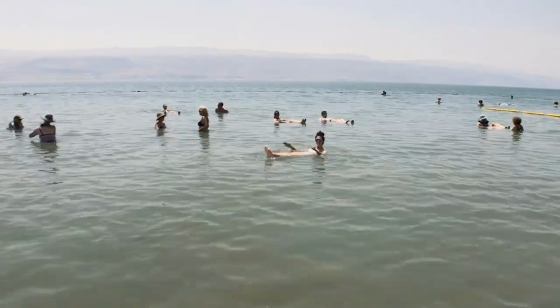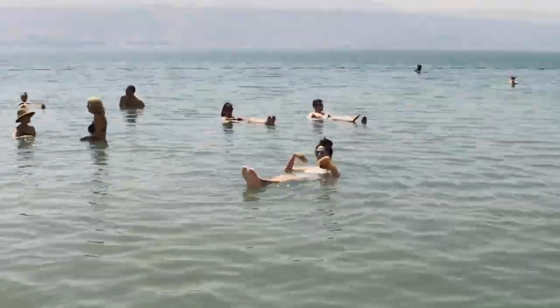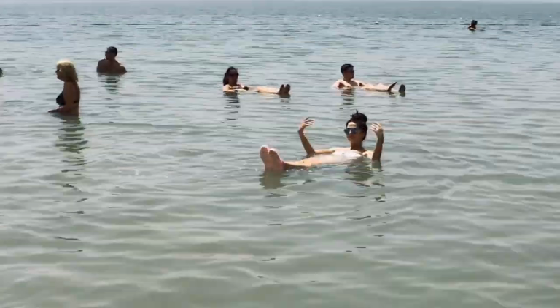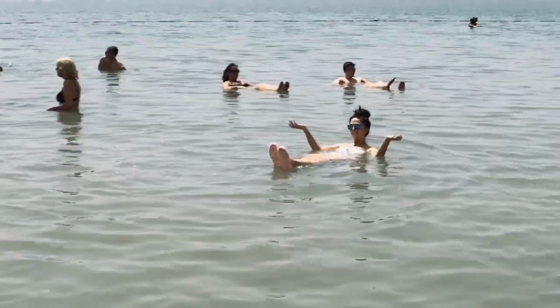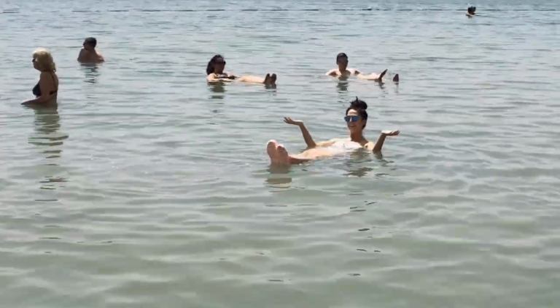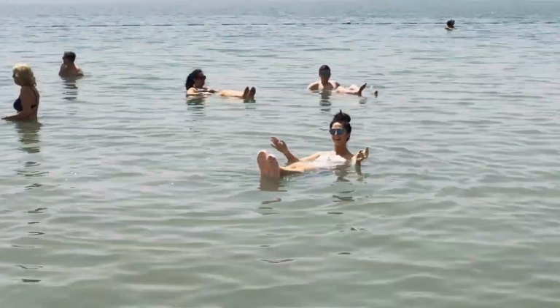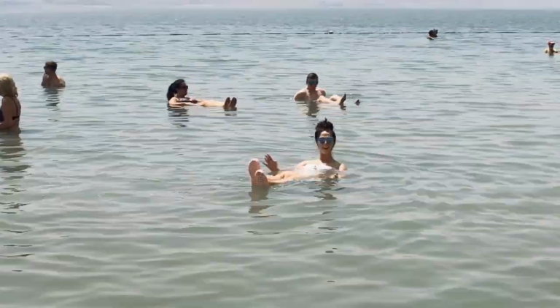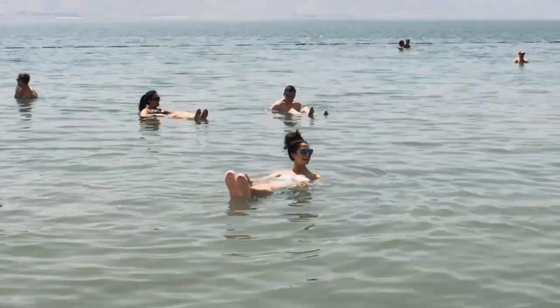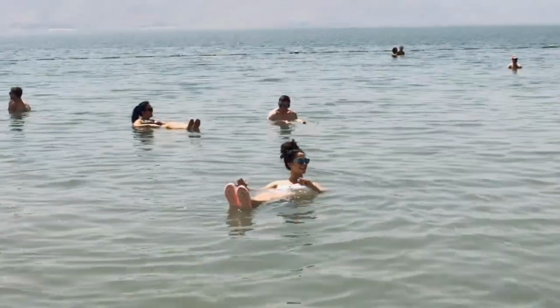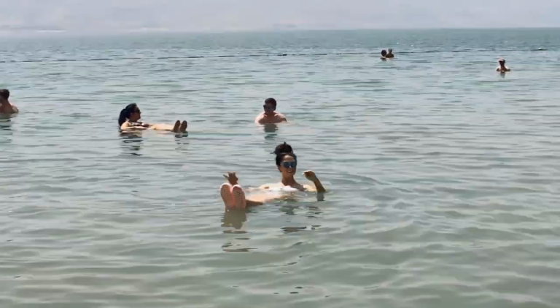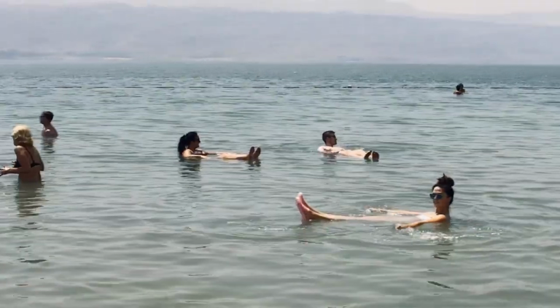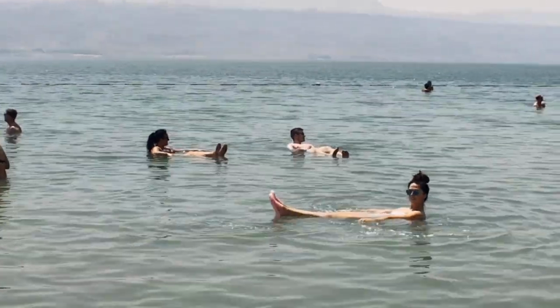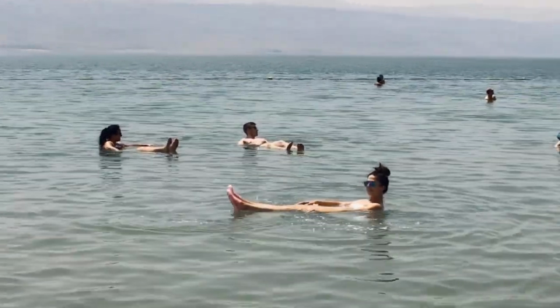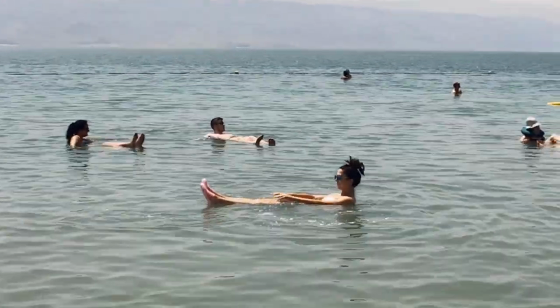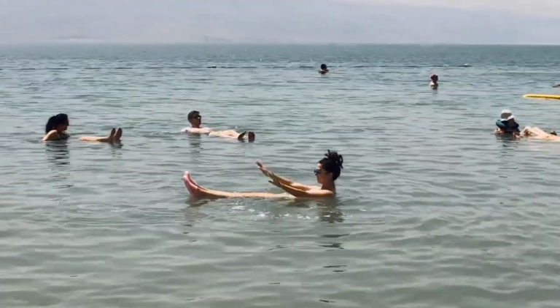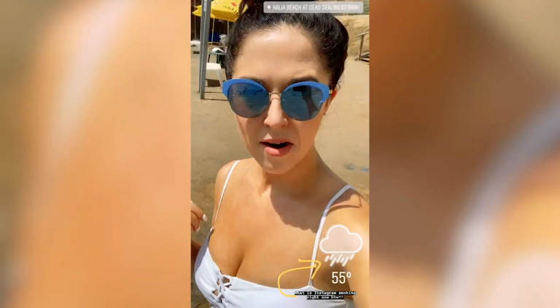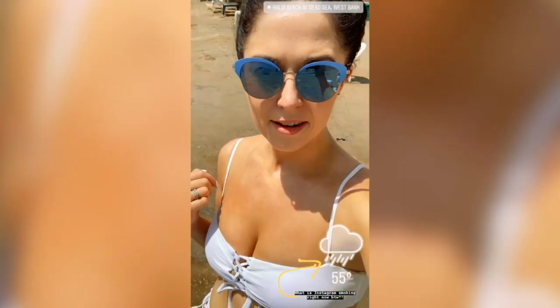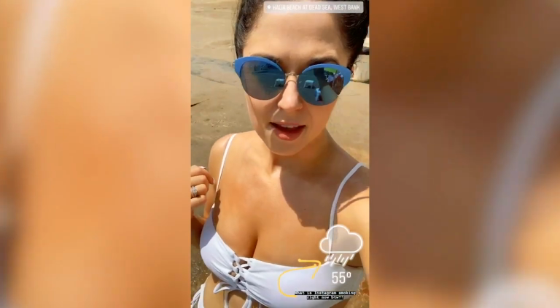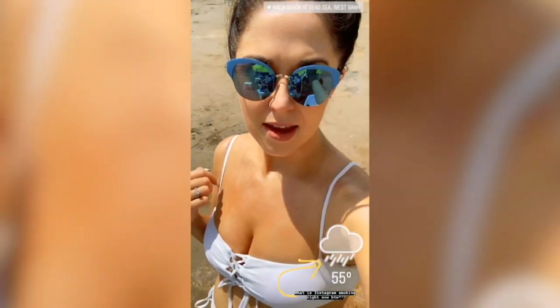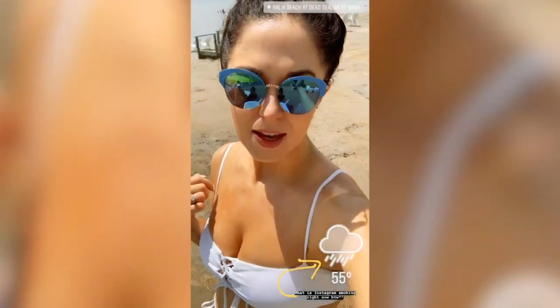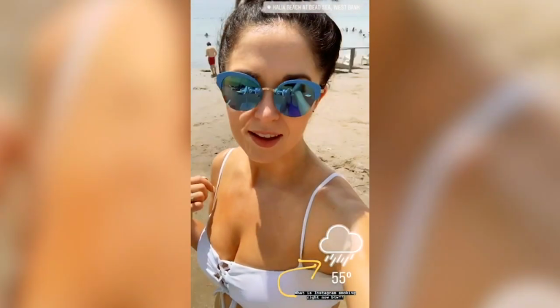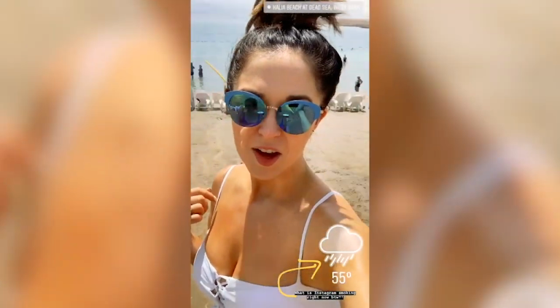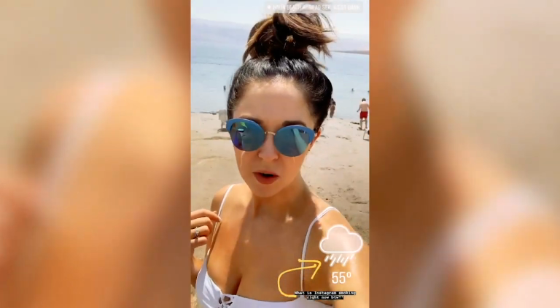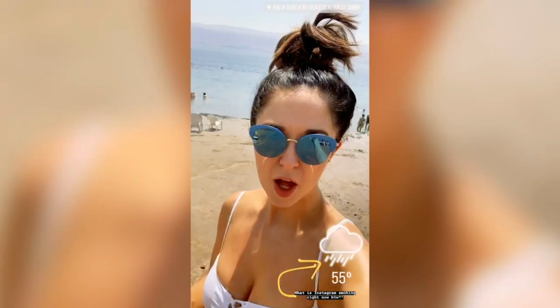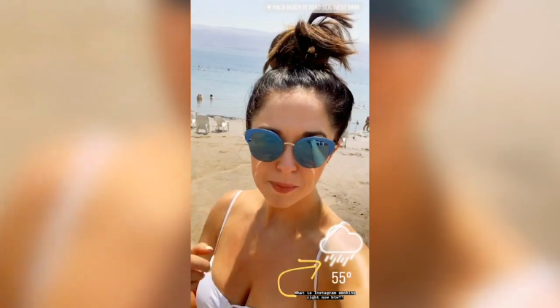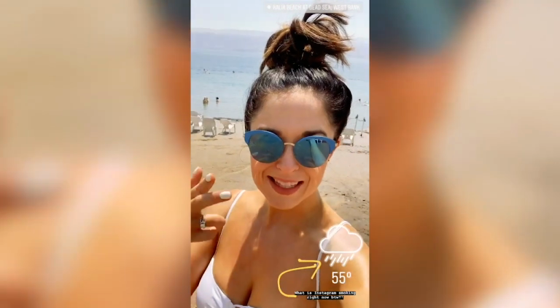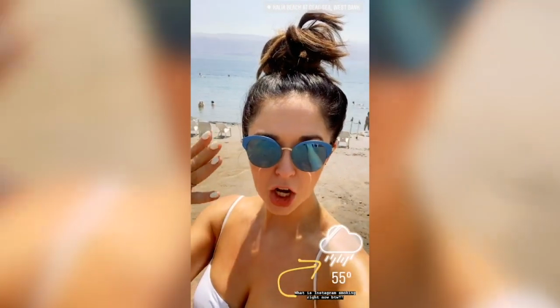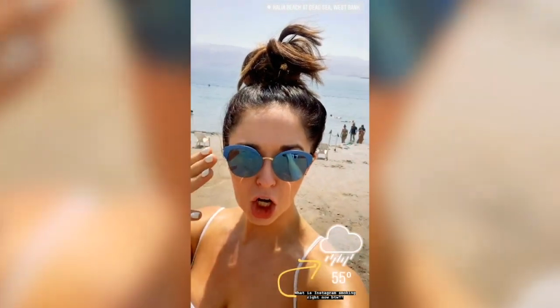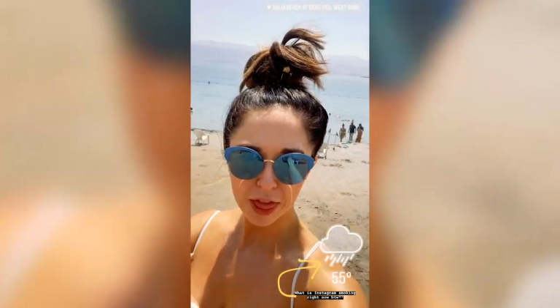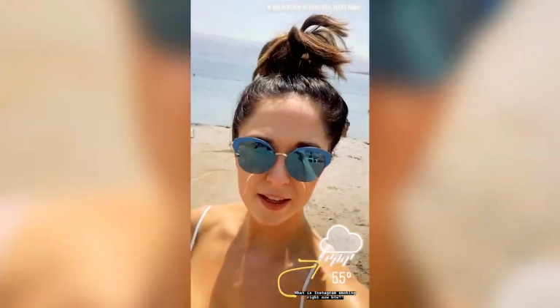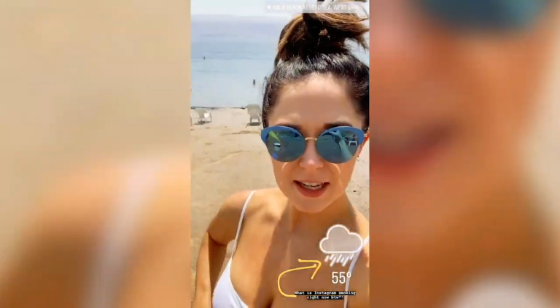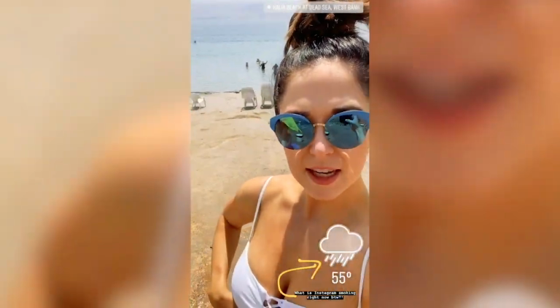Never lean forward, and try to avoid getting your hair wet or any of this water in your mouth. Your hair will be nasty and you'll get a super dry throat. We're at the lowest place on Earth — the Dead Sea.